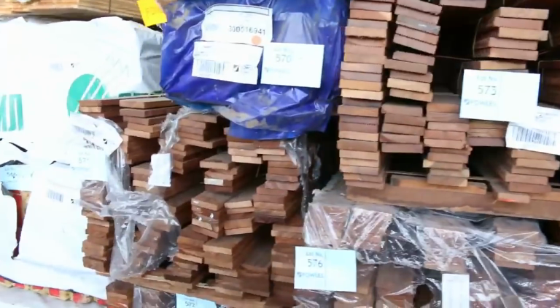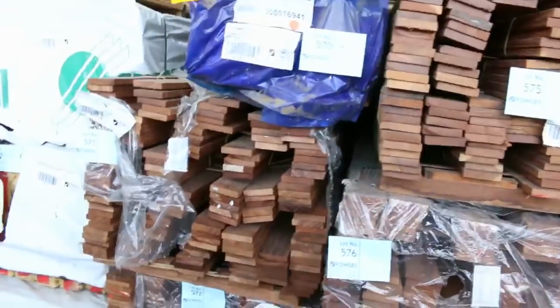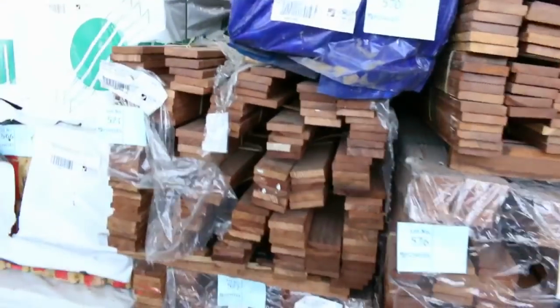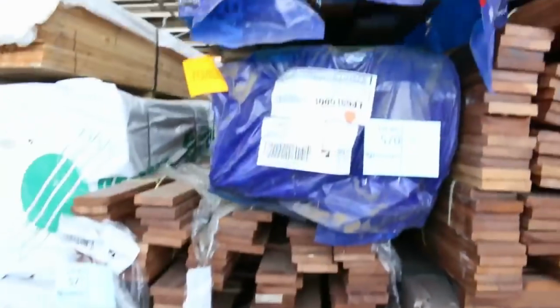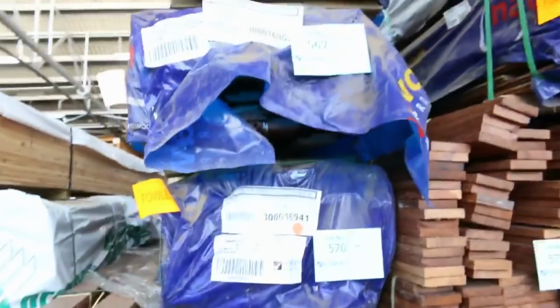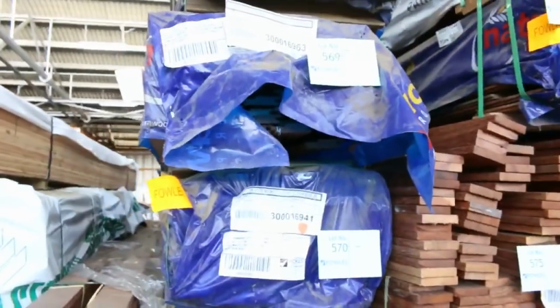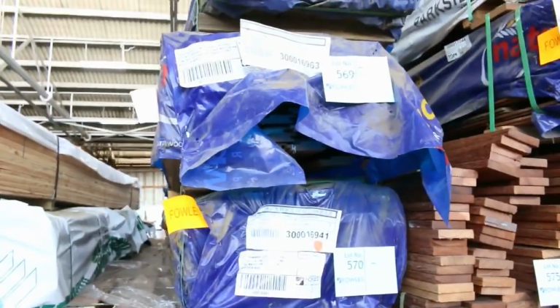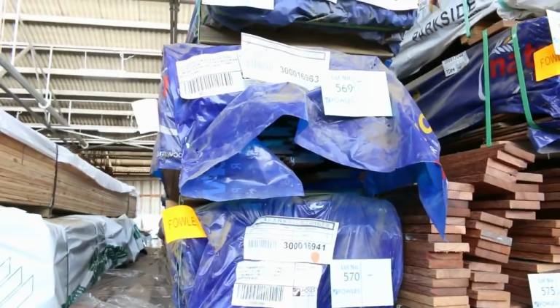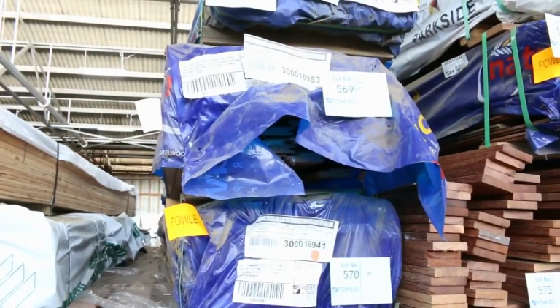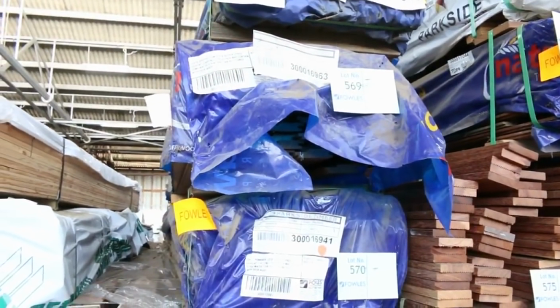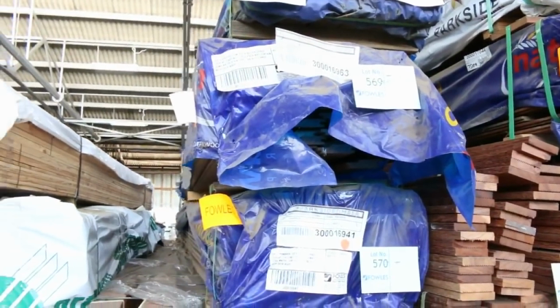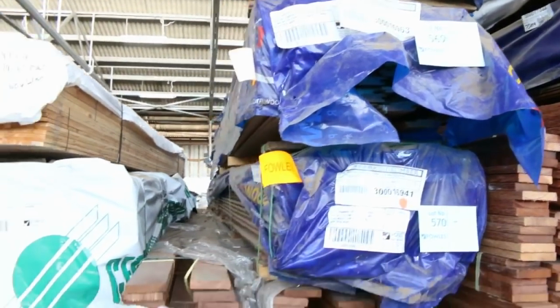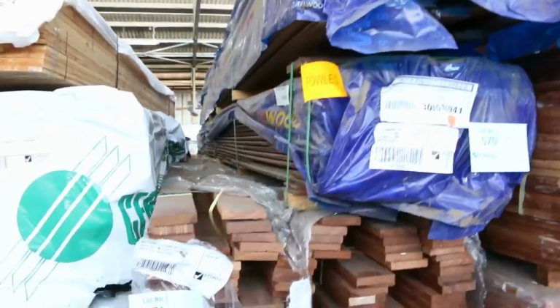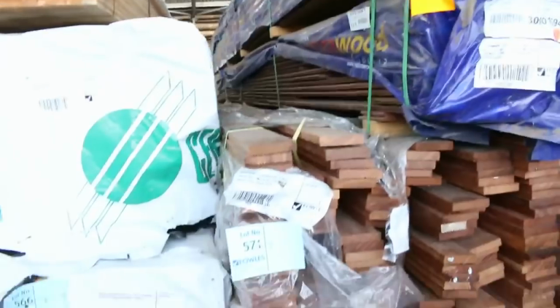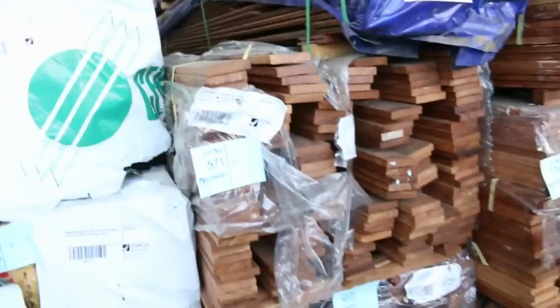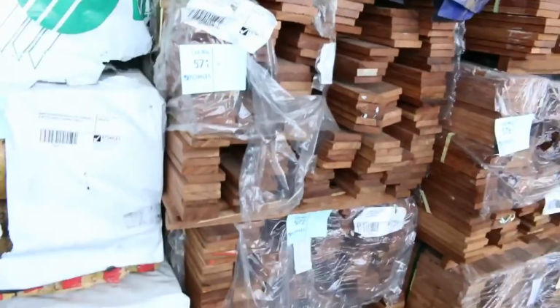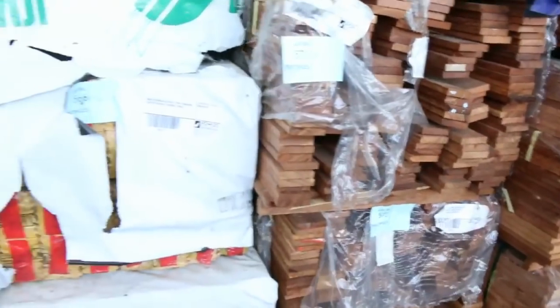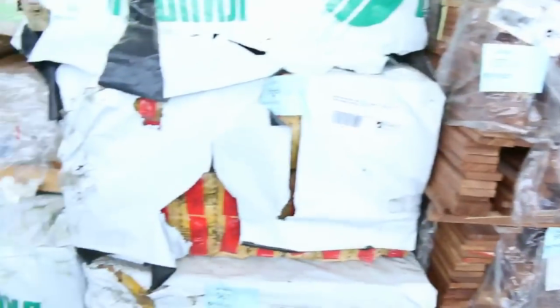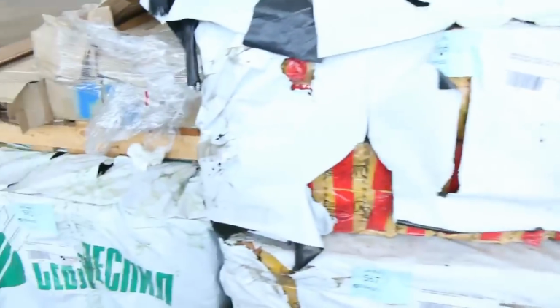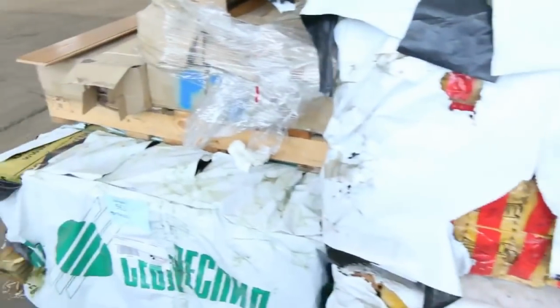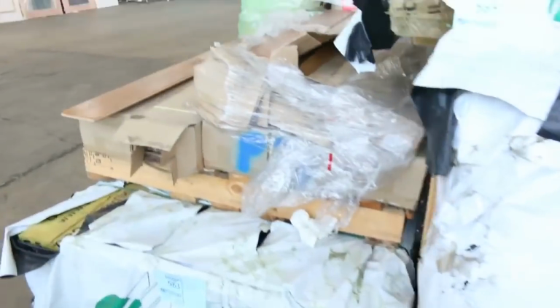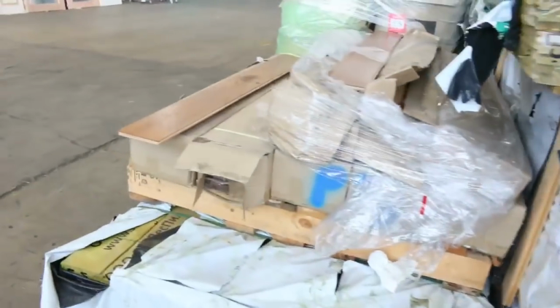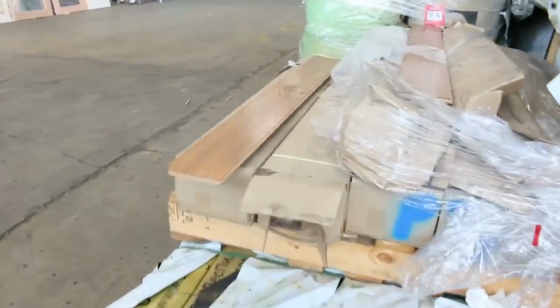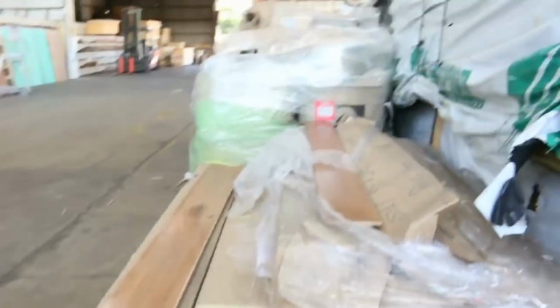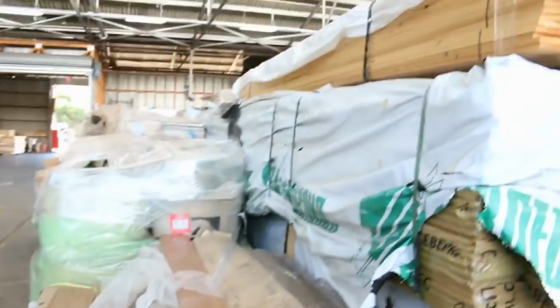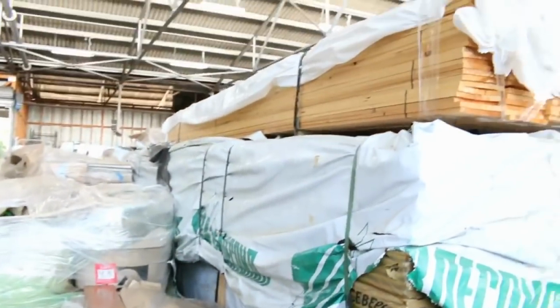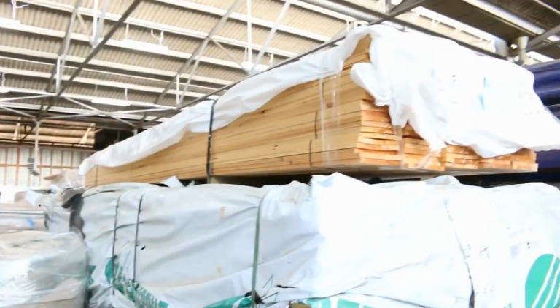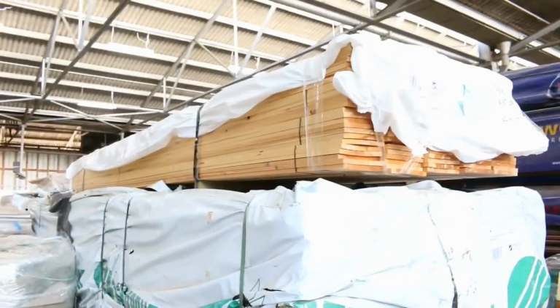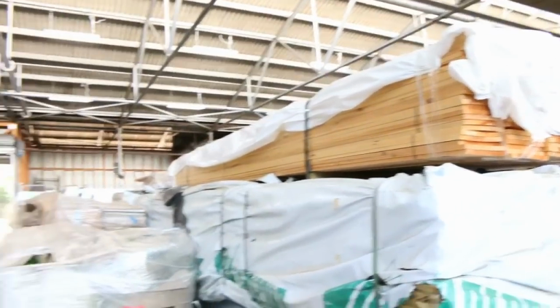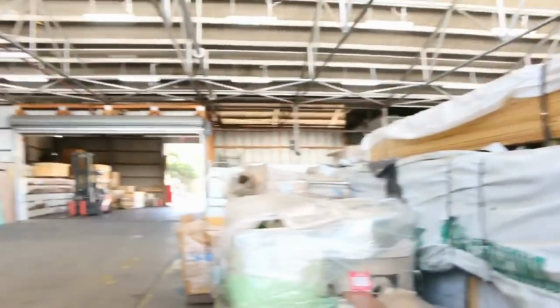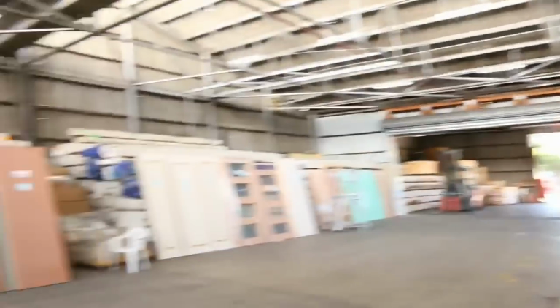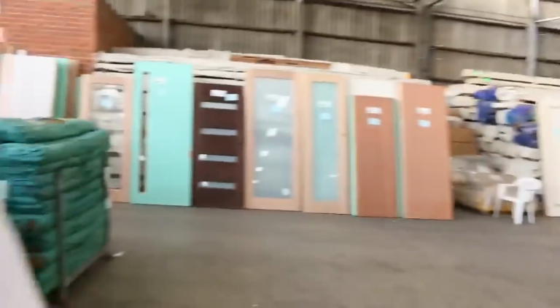Over here we've got some spotted gum cladding — some 75 by 19, and we've also got some 125 by 19. You'll see a bit later on: Baltic pine flooring and Baltic pine cladding there as well.